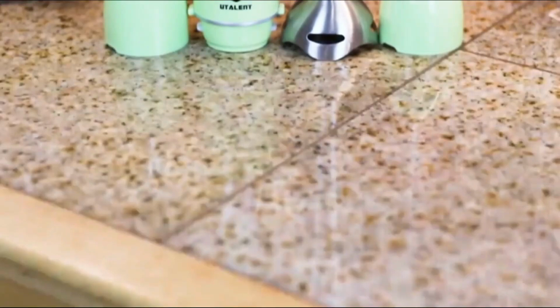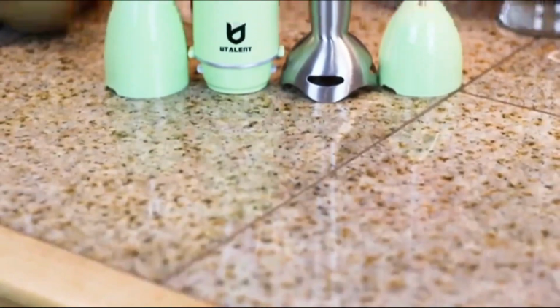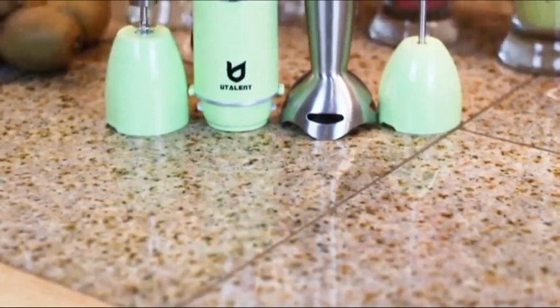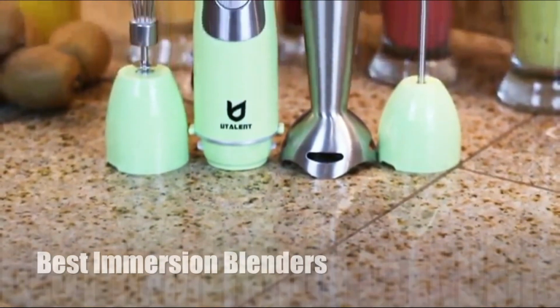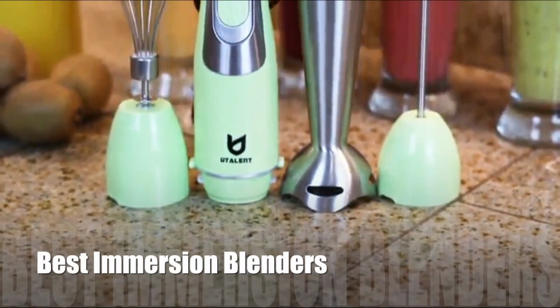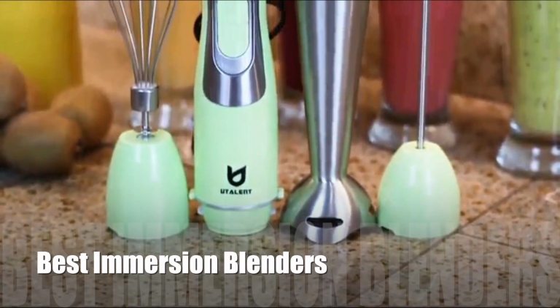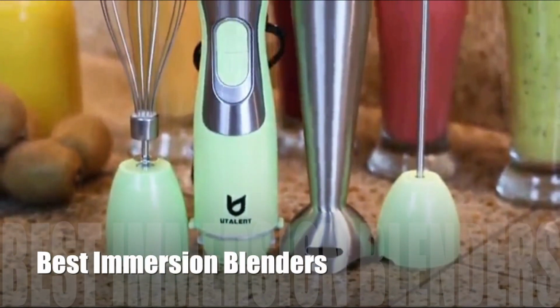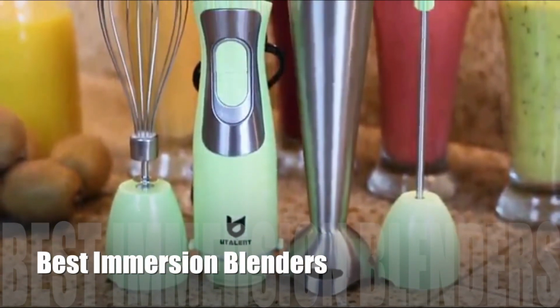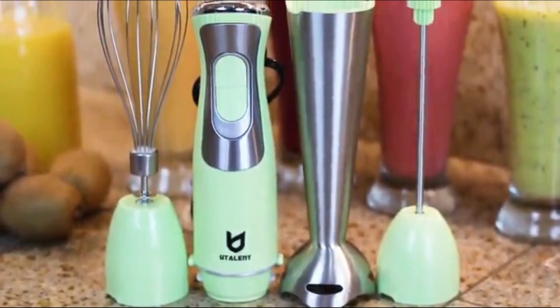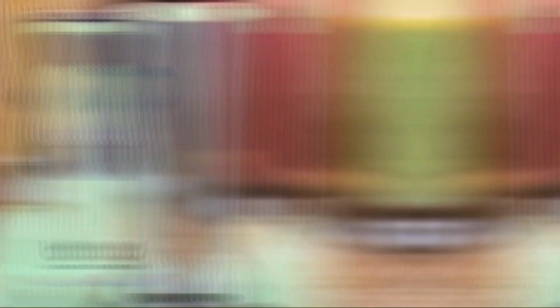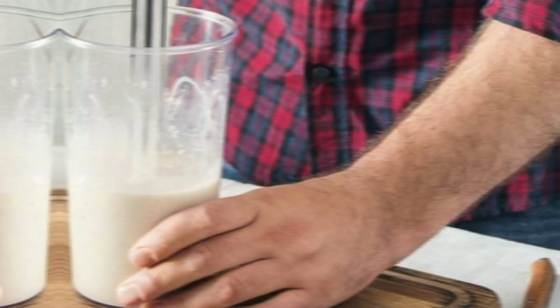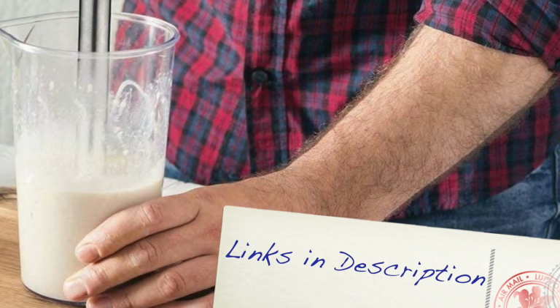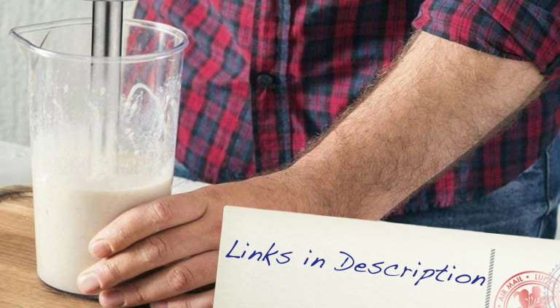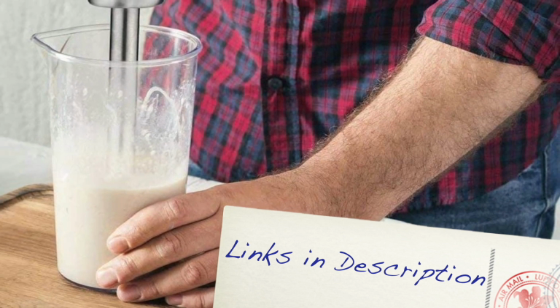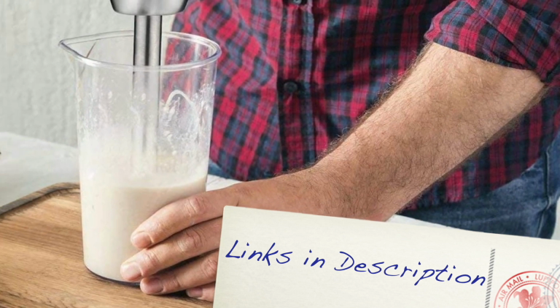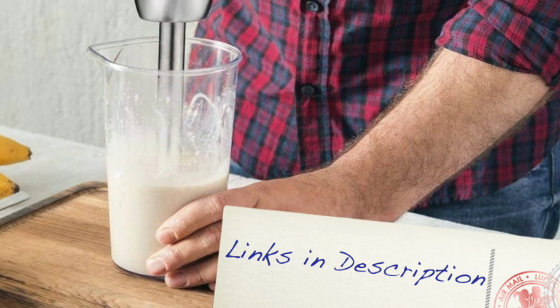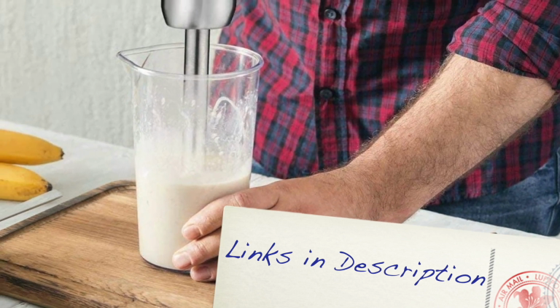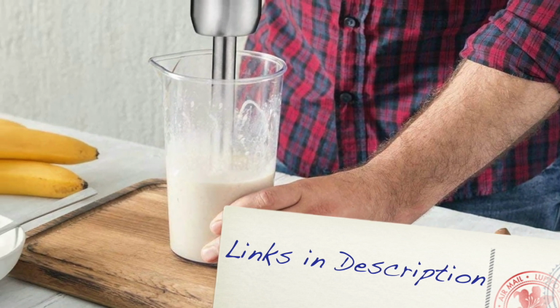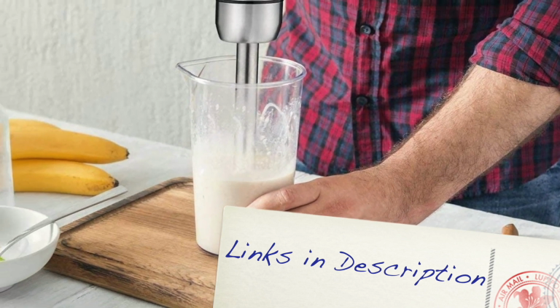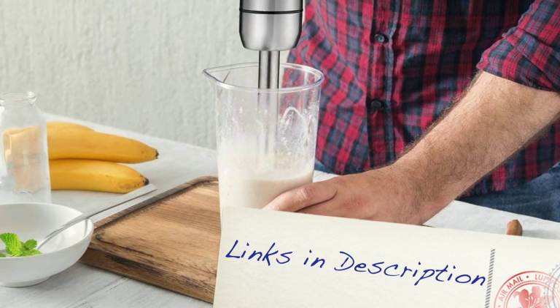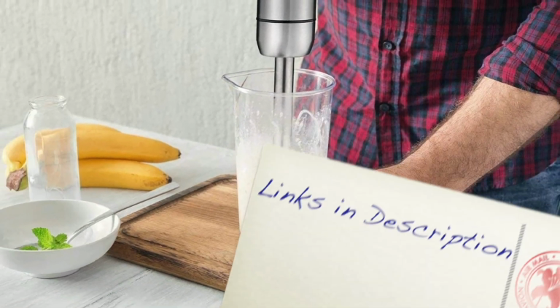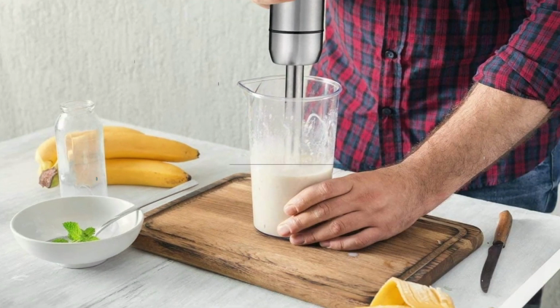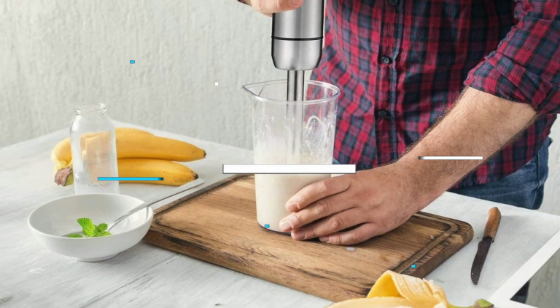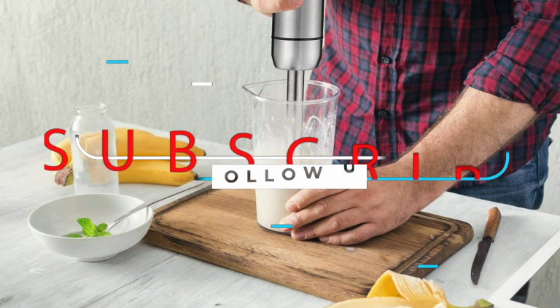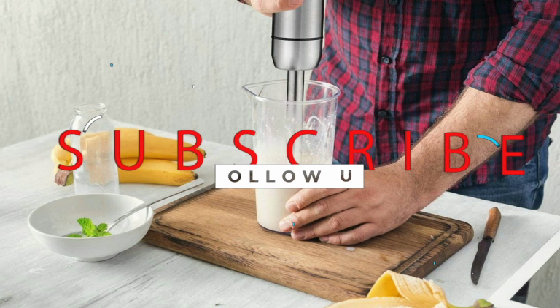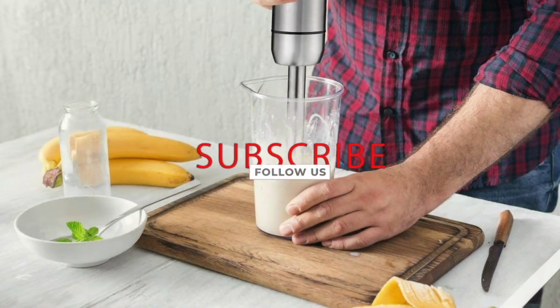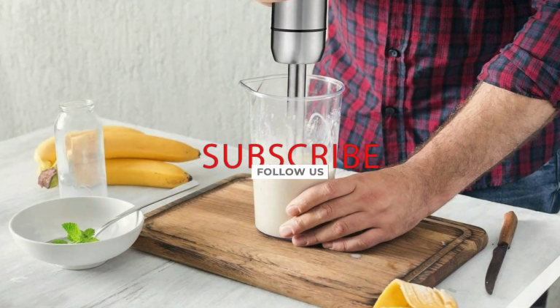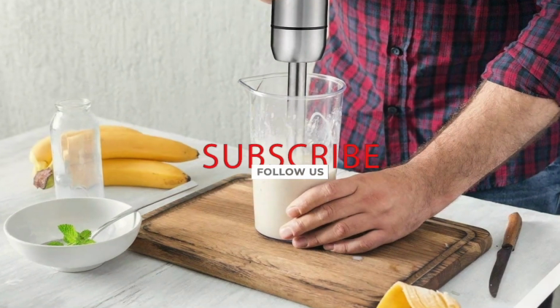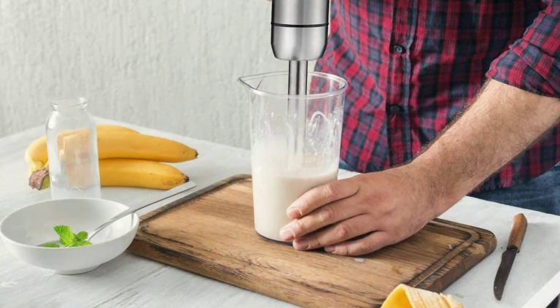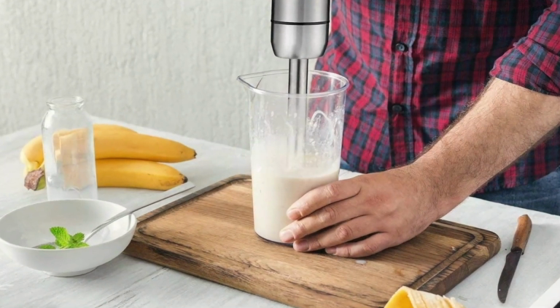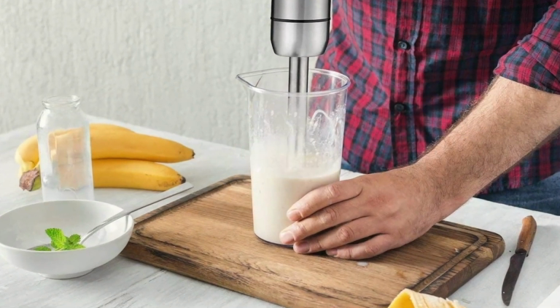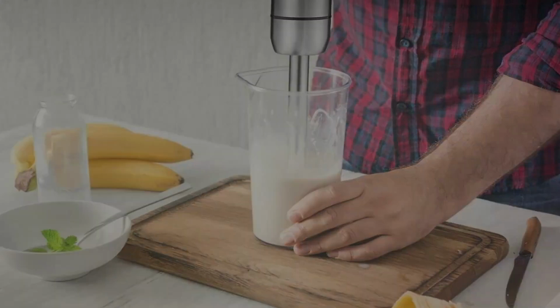Today, we'll be taking a look at the best immersion blenders you can buy today. And as usual, we have links to all the immersion blenders mentioned in this video in the description below. Be sure to subscribe for new content and drop a like below. Now let's get straight to the video.